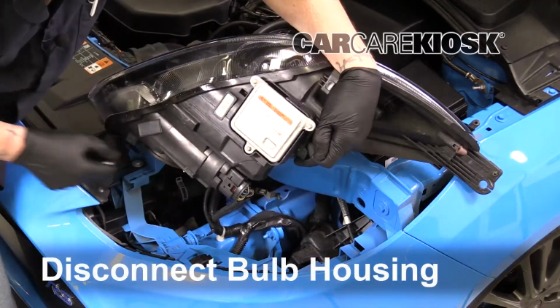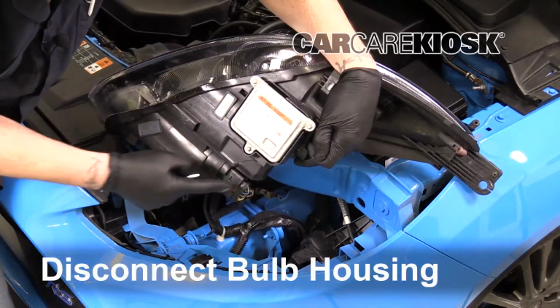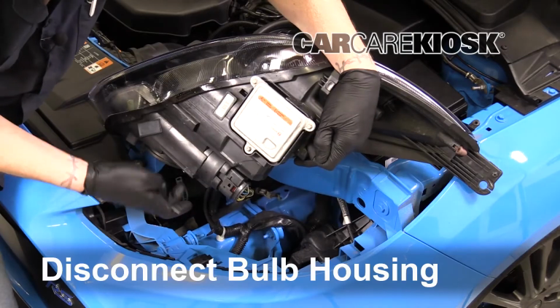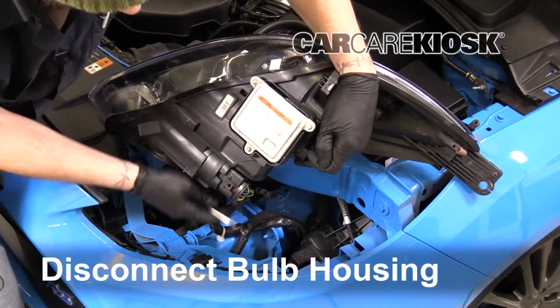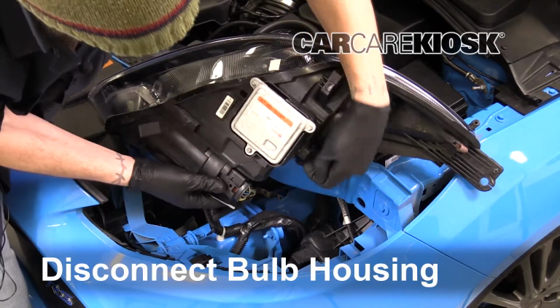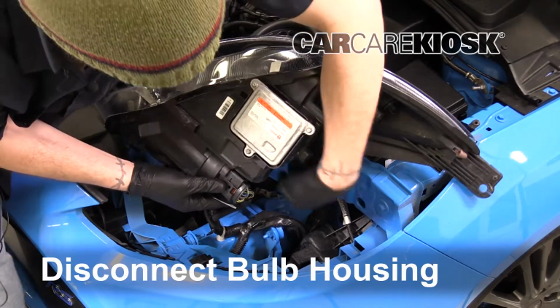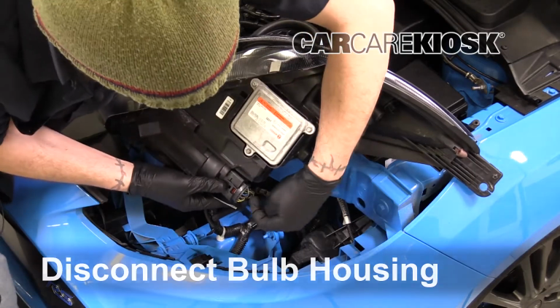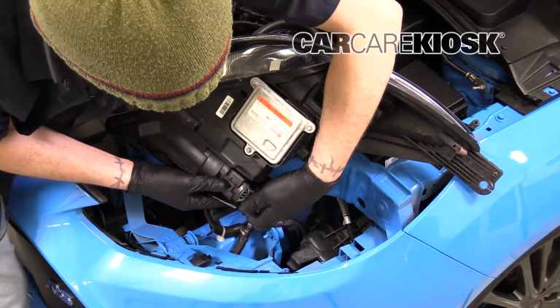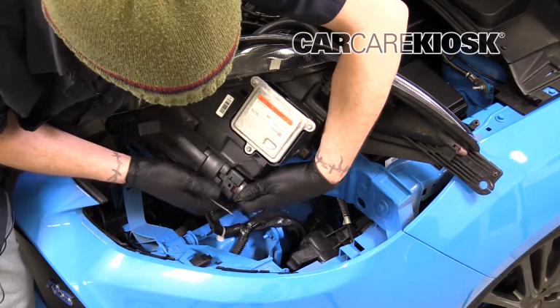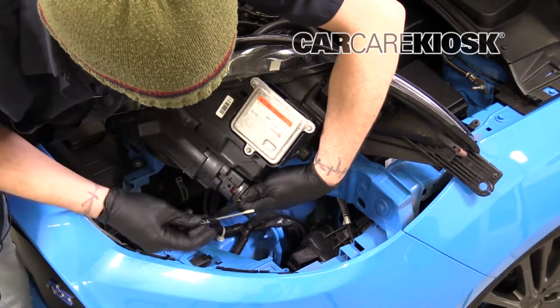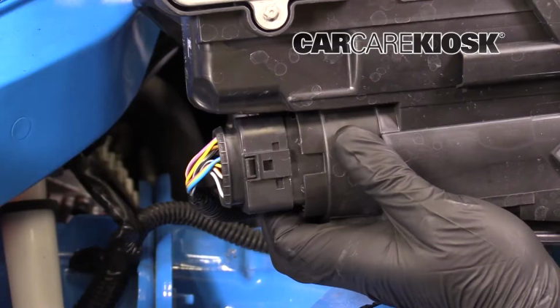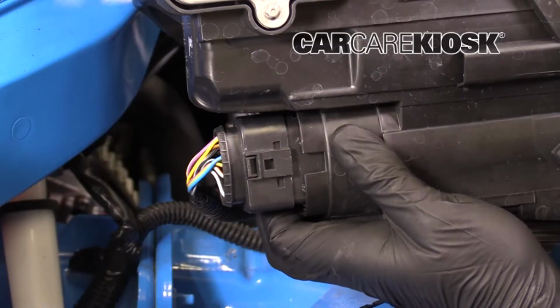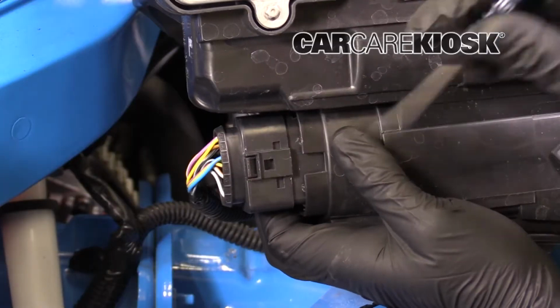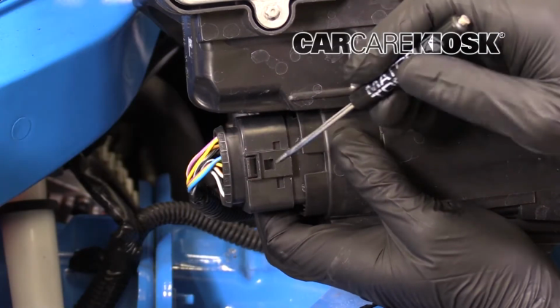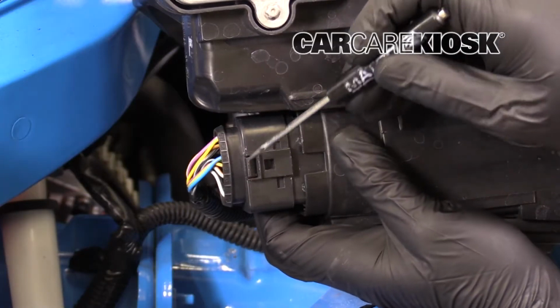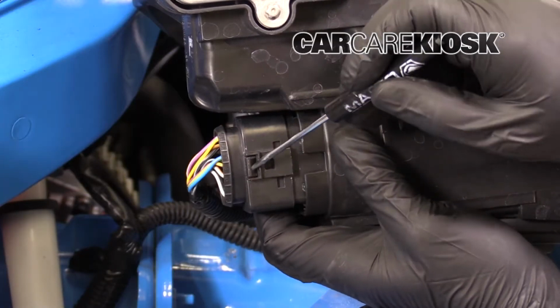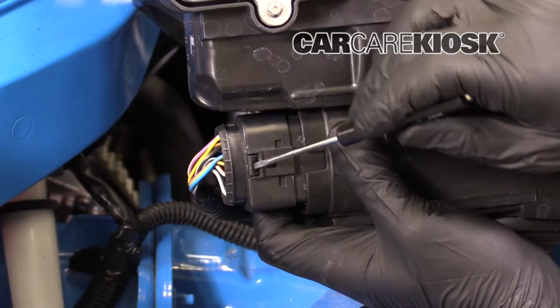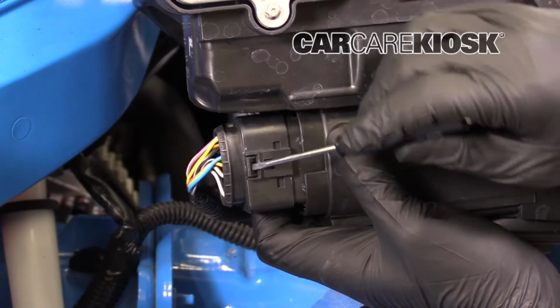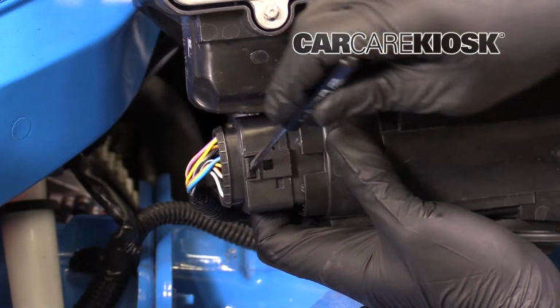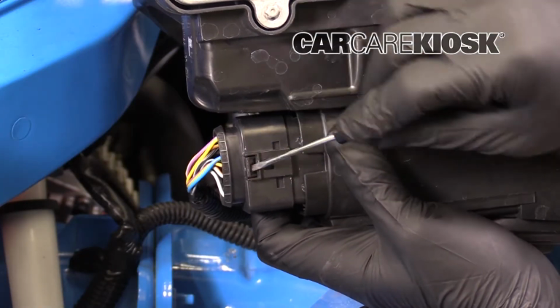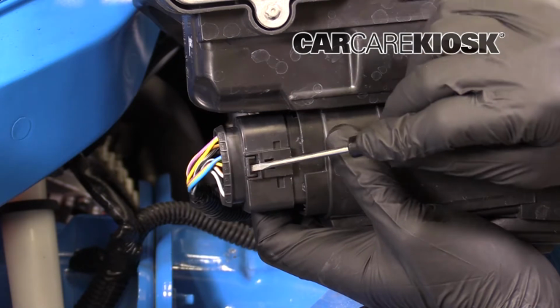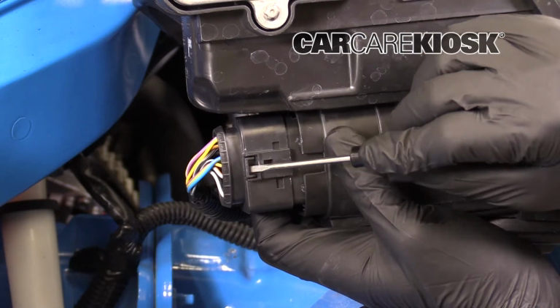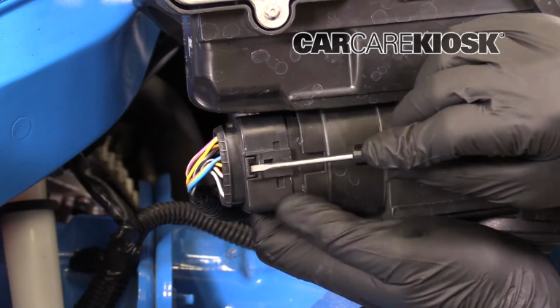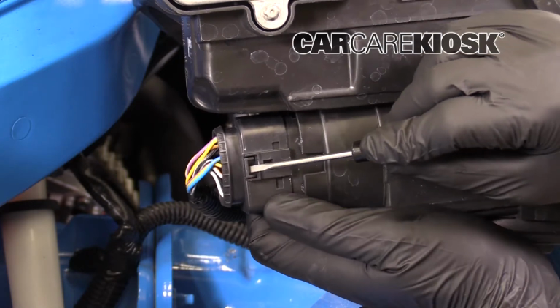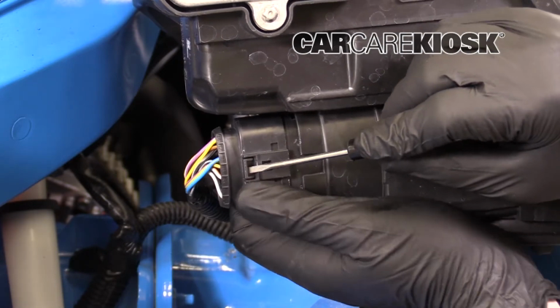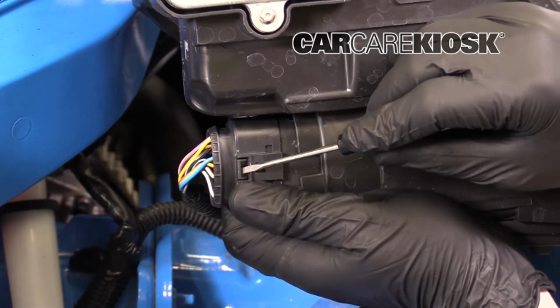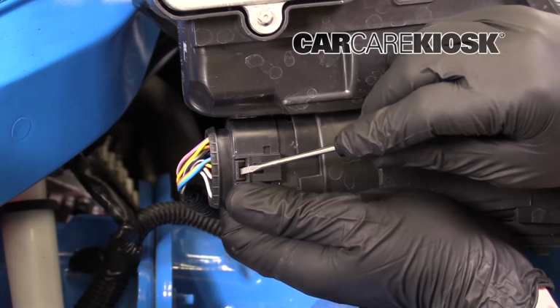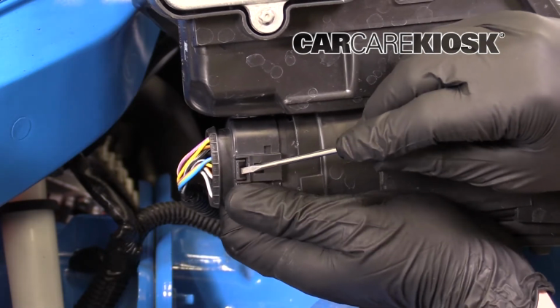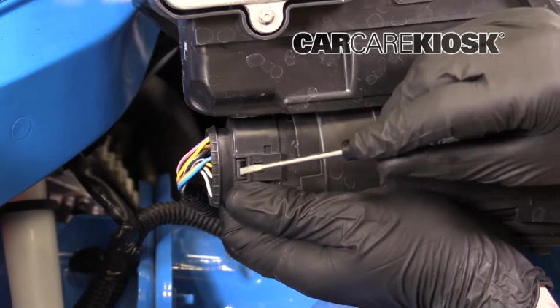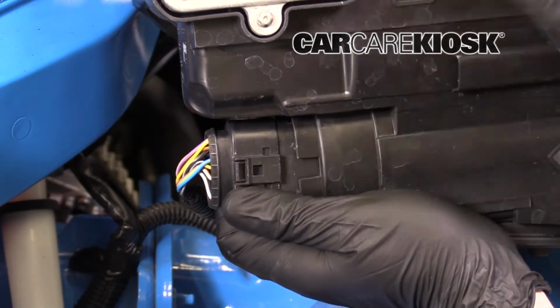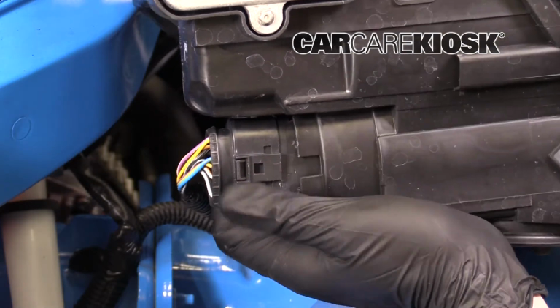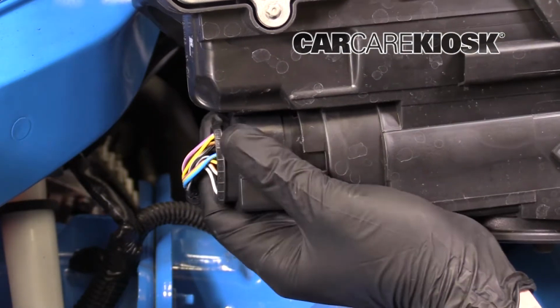Disconnect the bulb housing. Pull this tab up as you pull off on the connector.